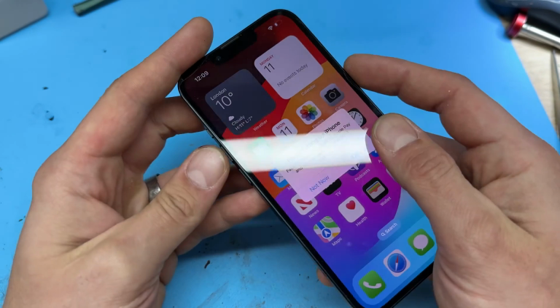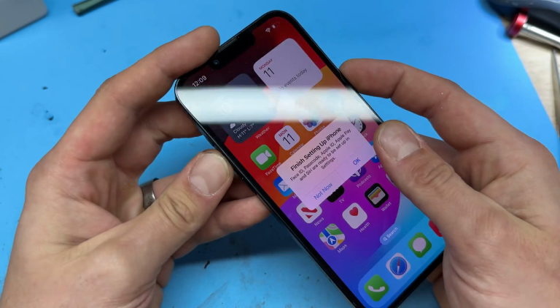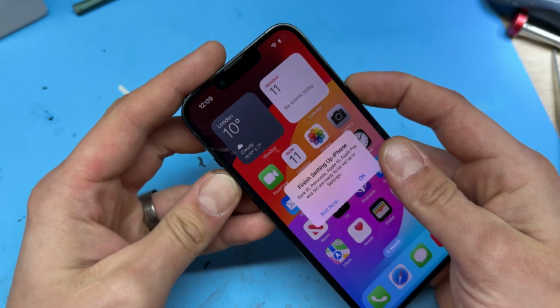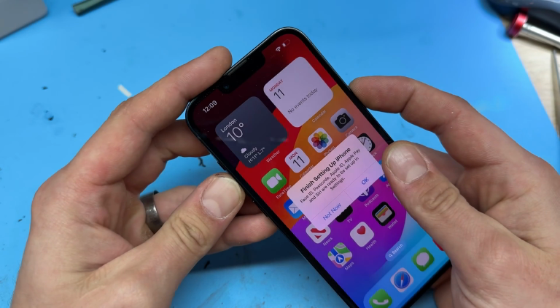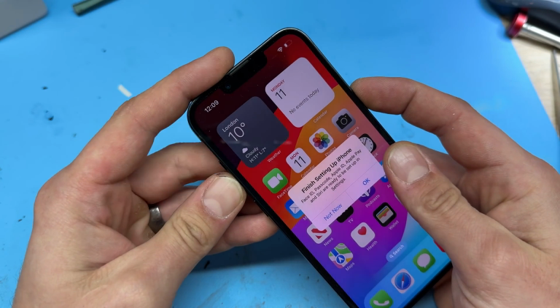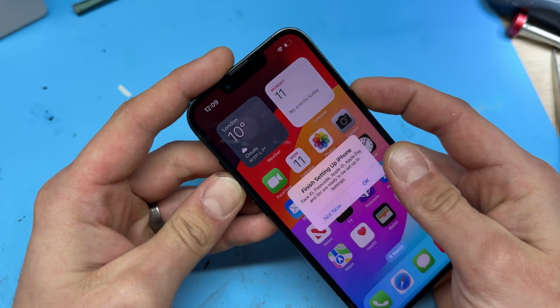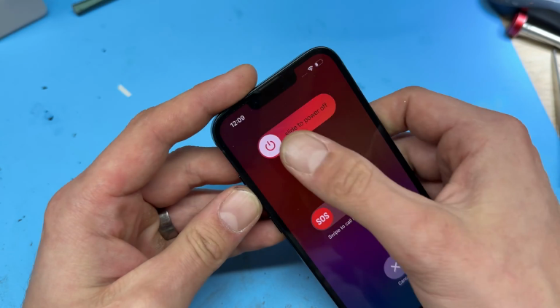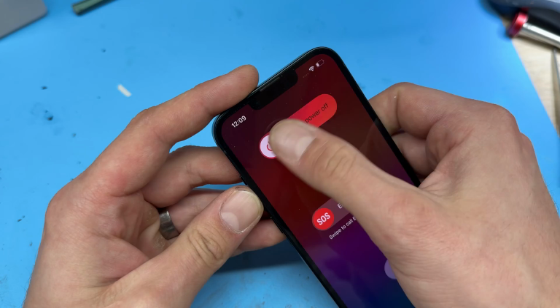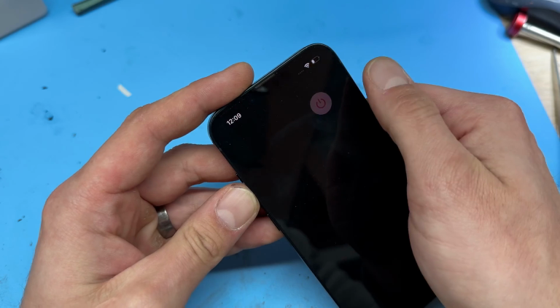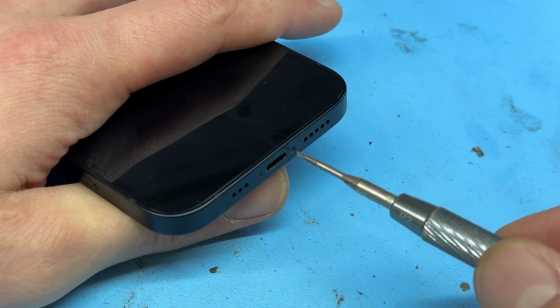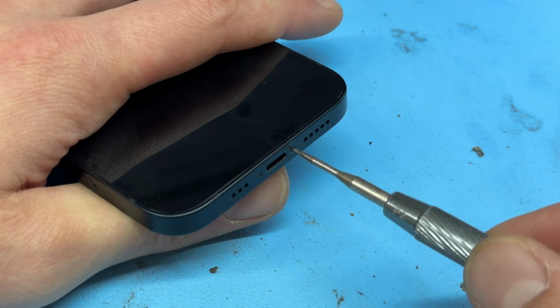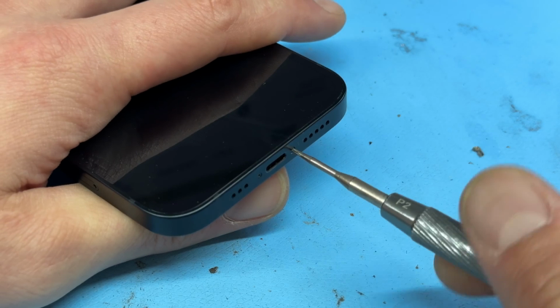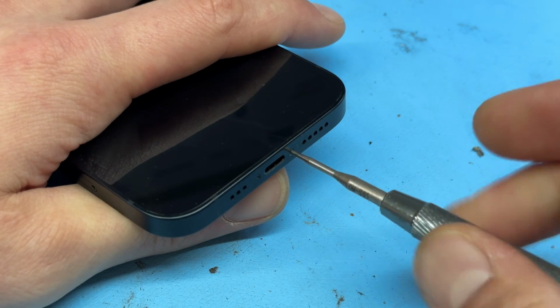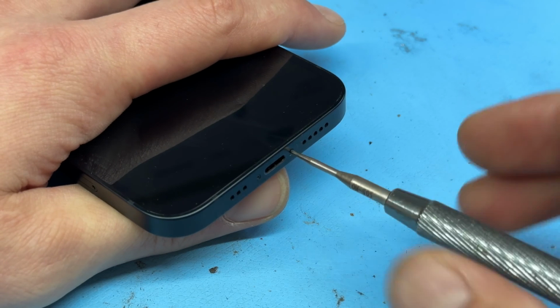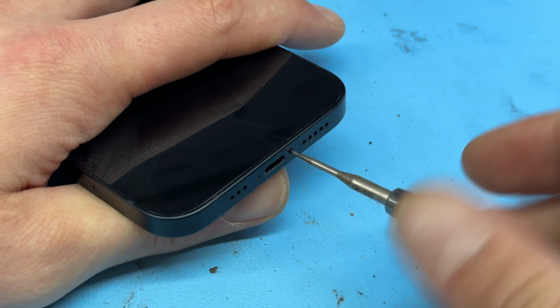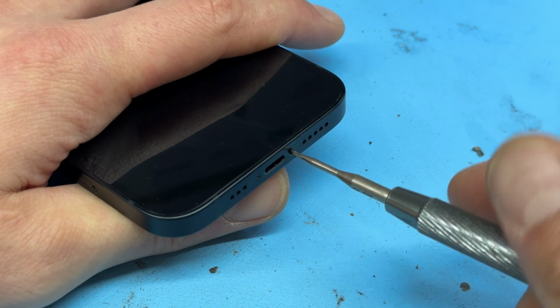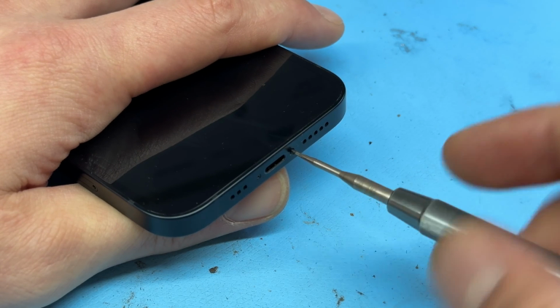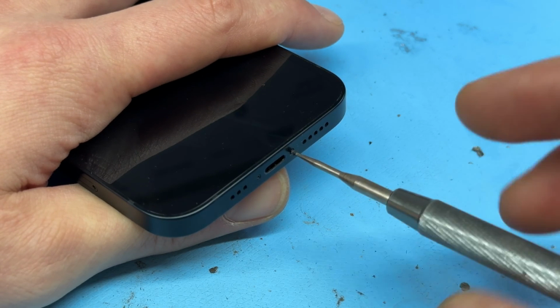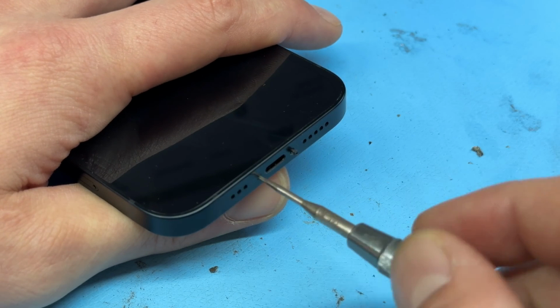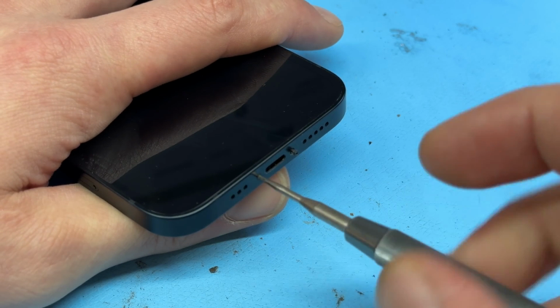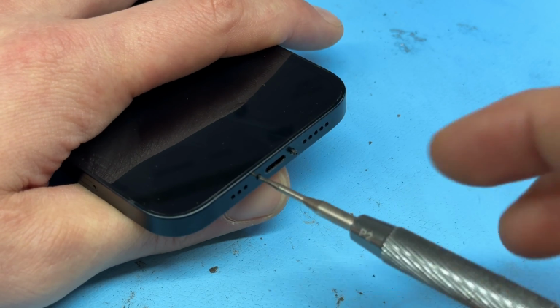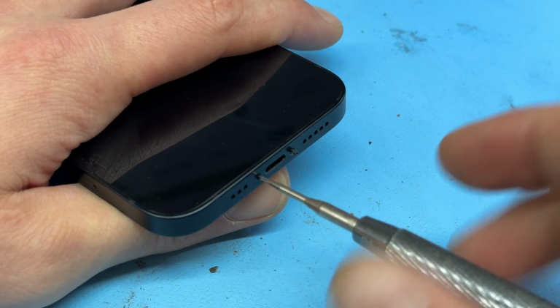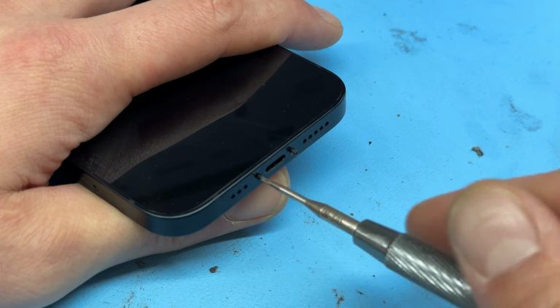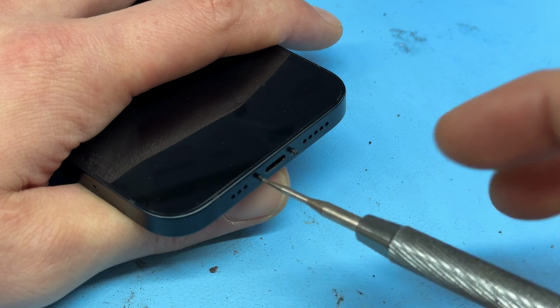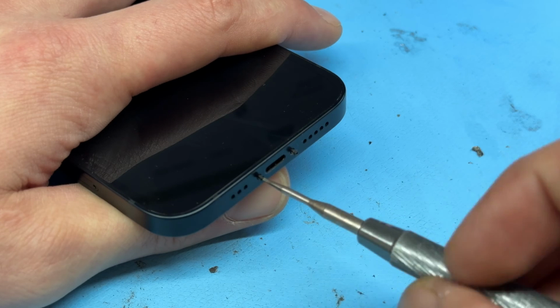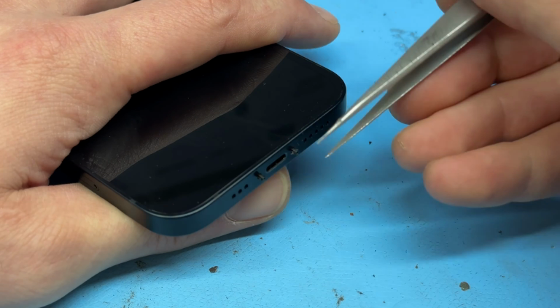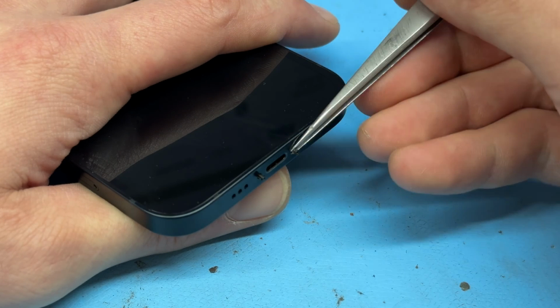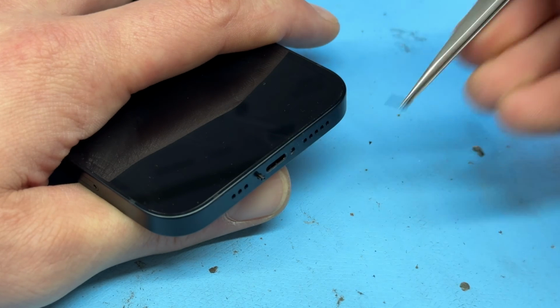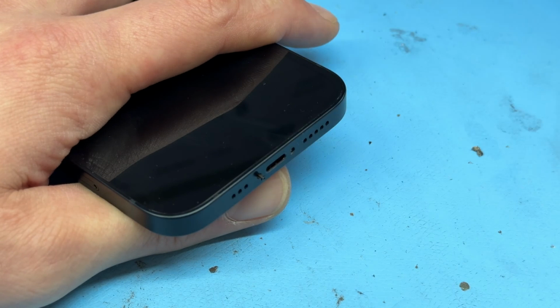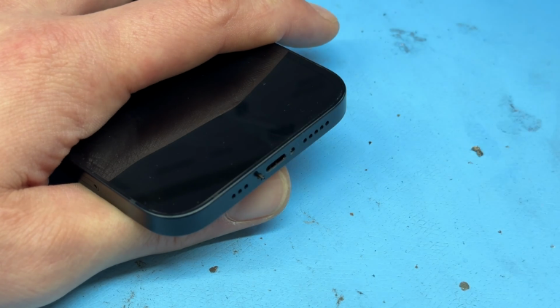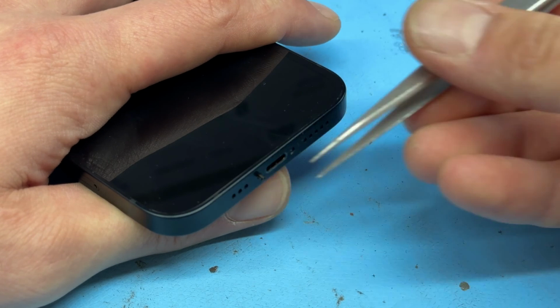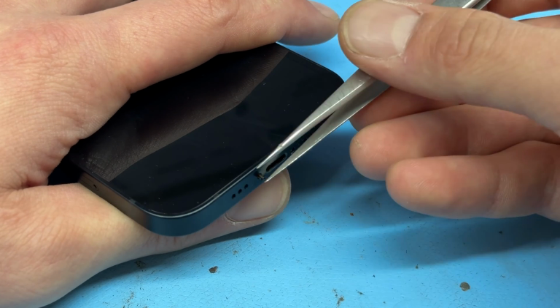Begin by powering down the device, then take a Pentalobe screwdriver and remove the two screws from the bottom of the phone. Store those safely for reinstallation later.